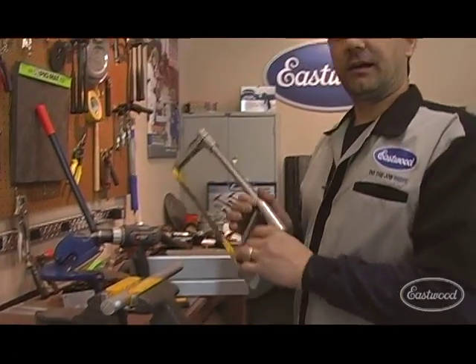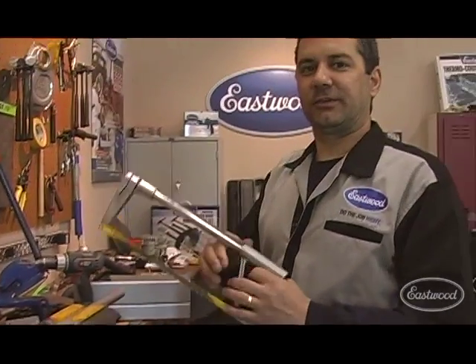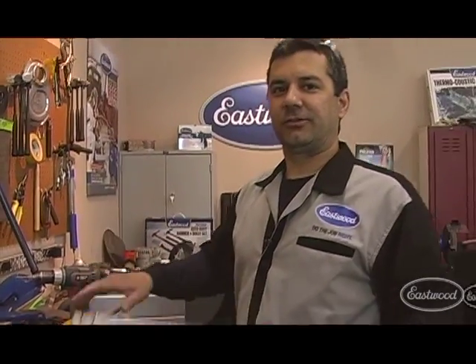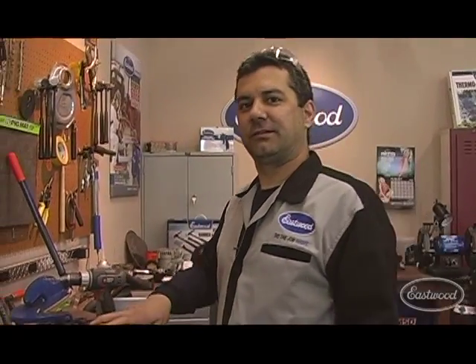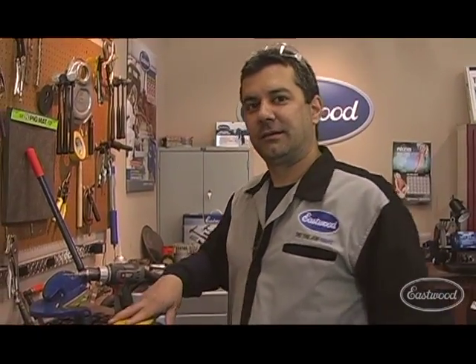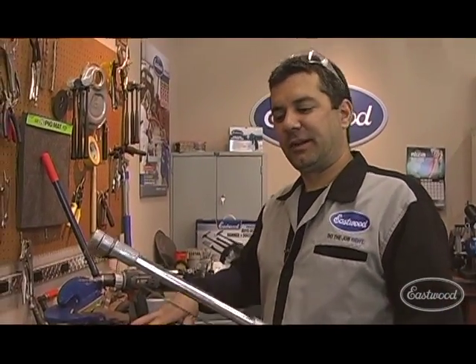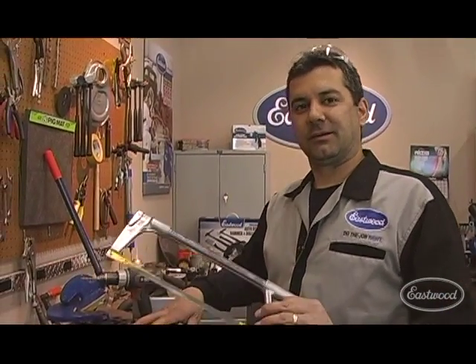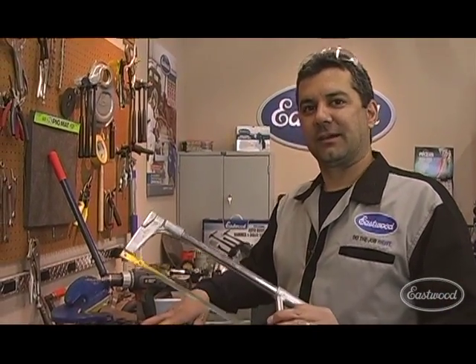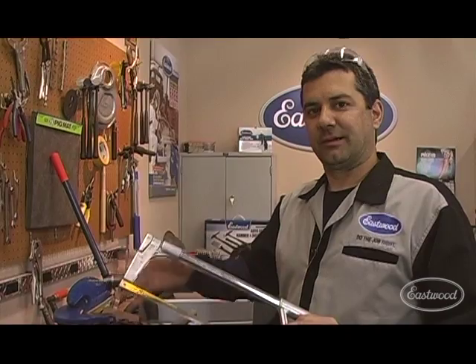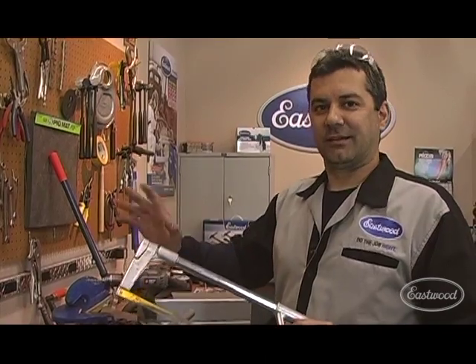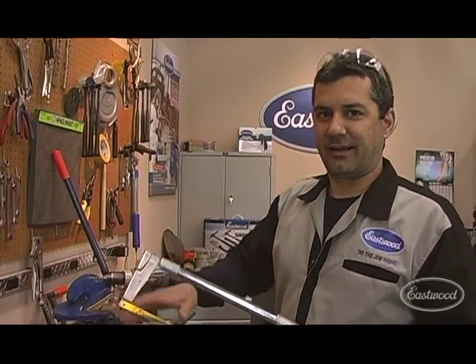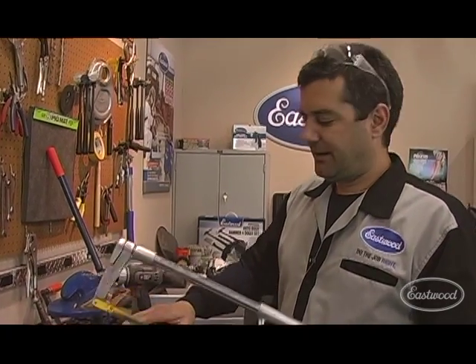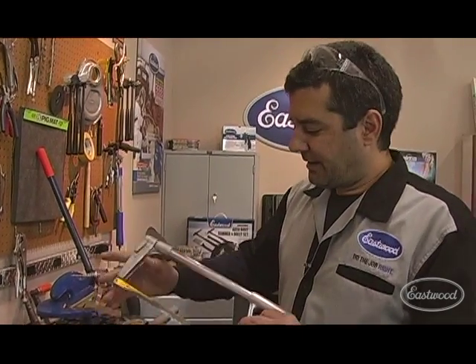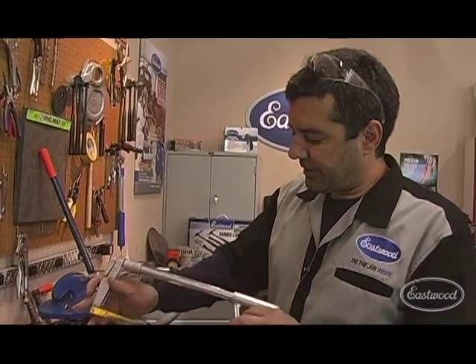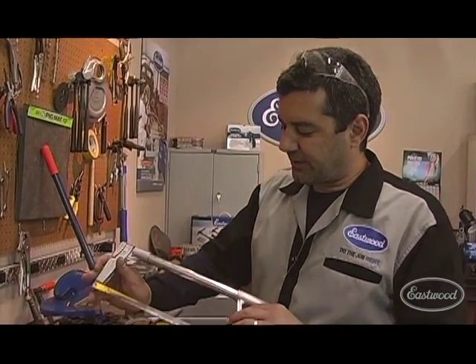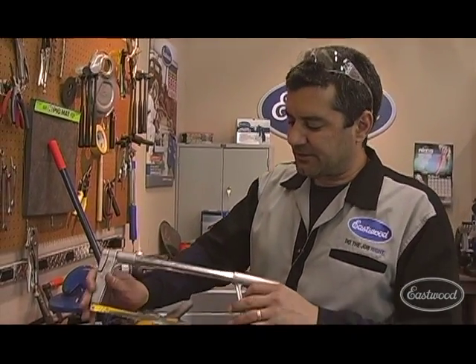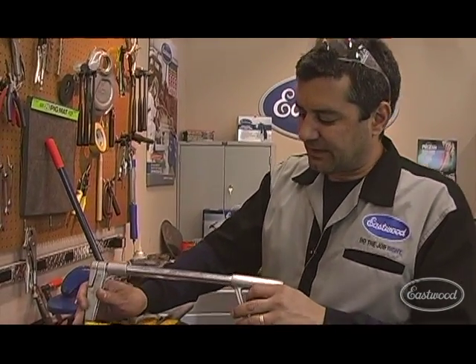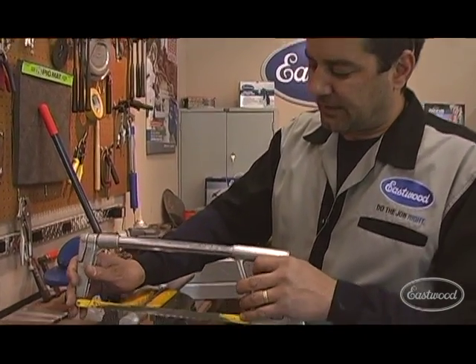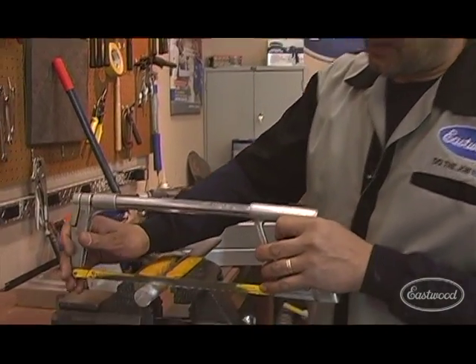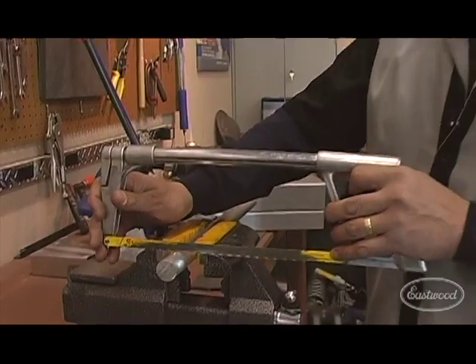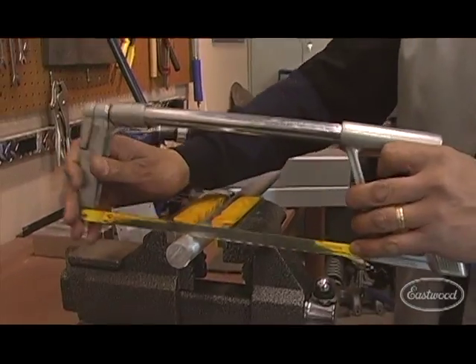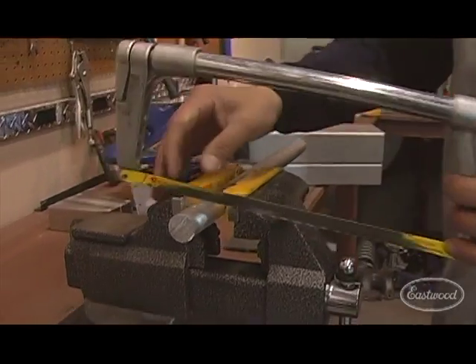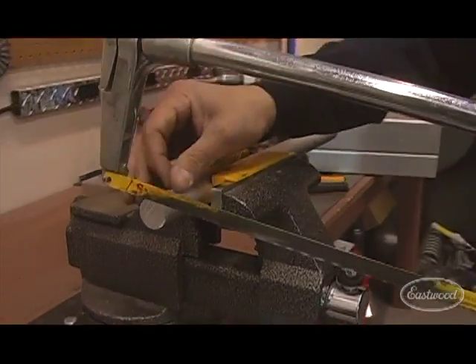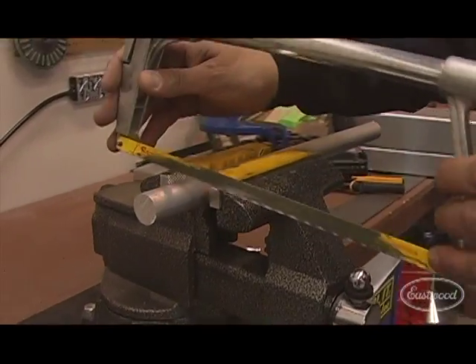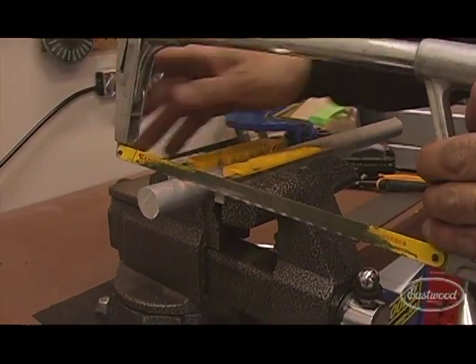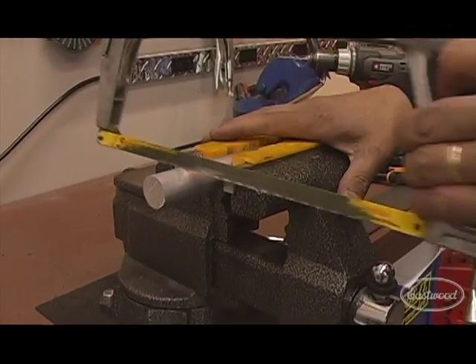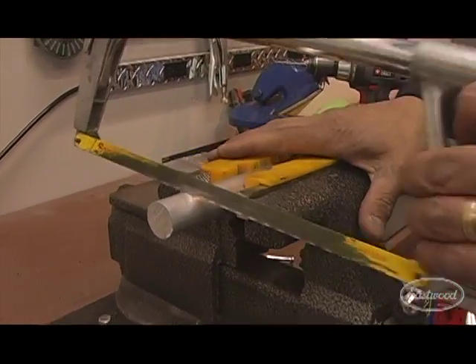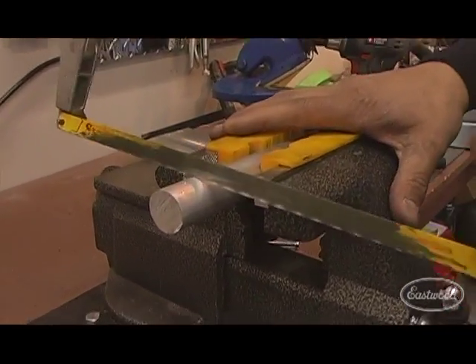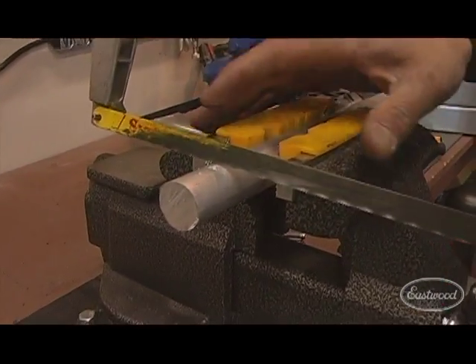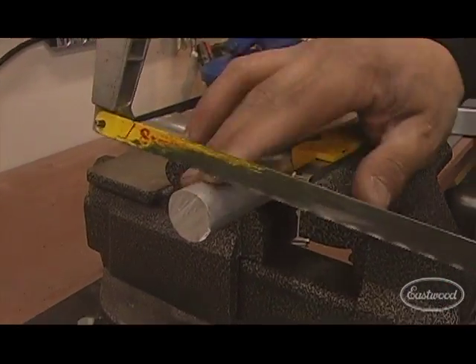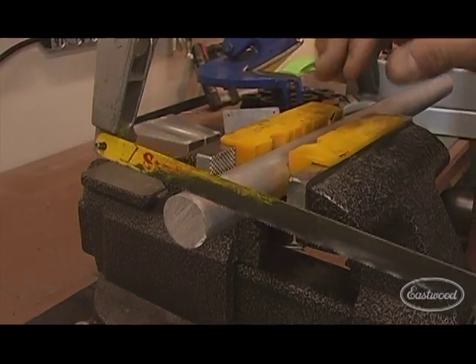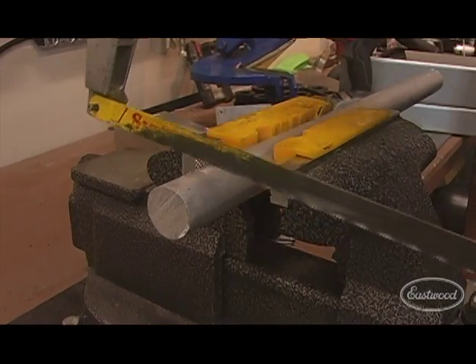First thing we're going to show you is basic cutting with the hacksaw. You're cutting a round object like this. If this were a nice machined finish or plated and you're trying to cut, you're going to end up sliding off until you get a groove going.